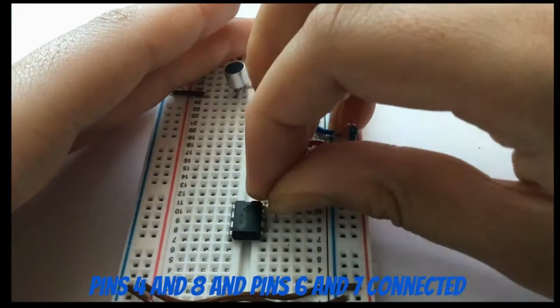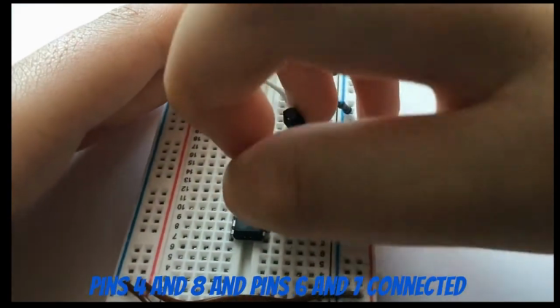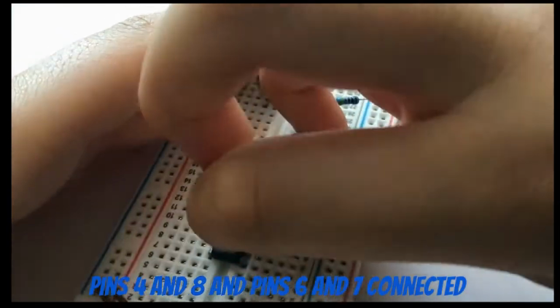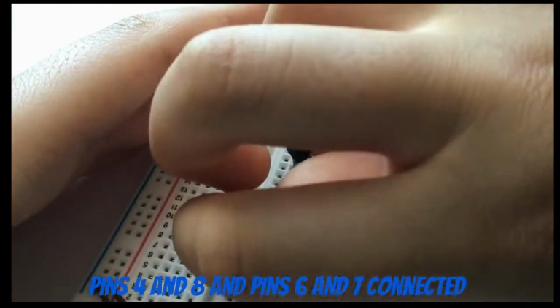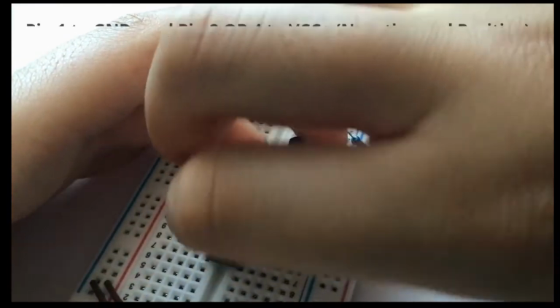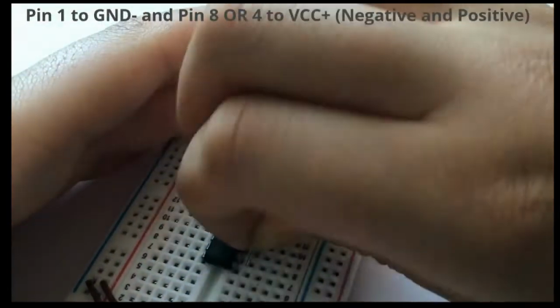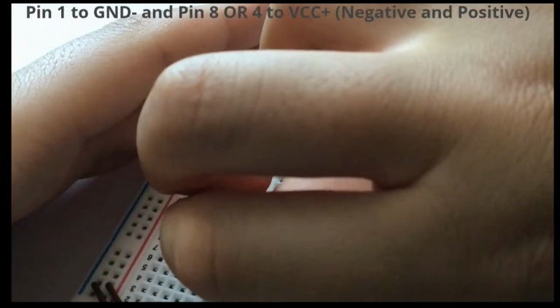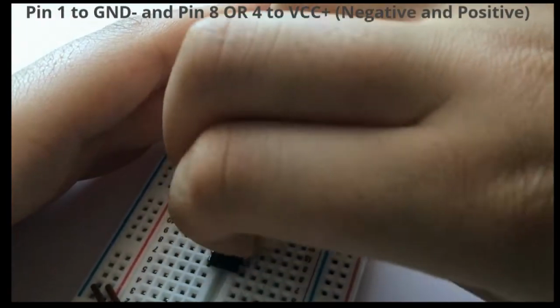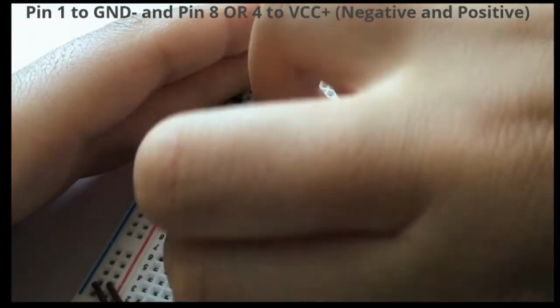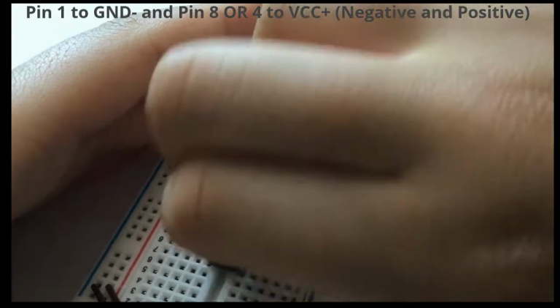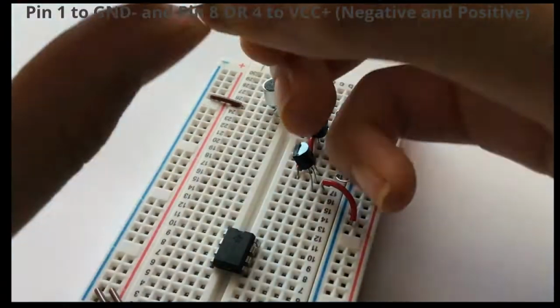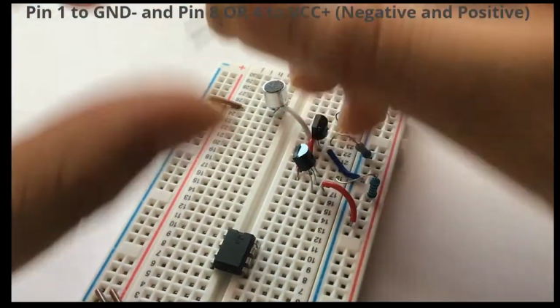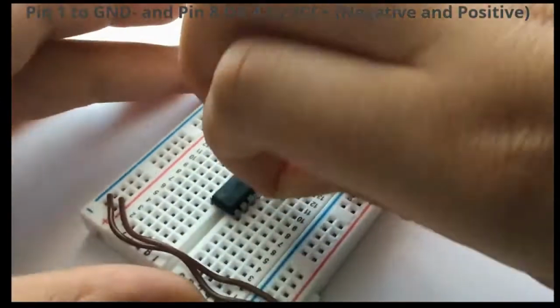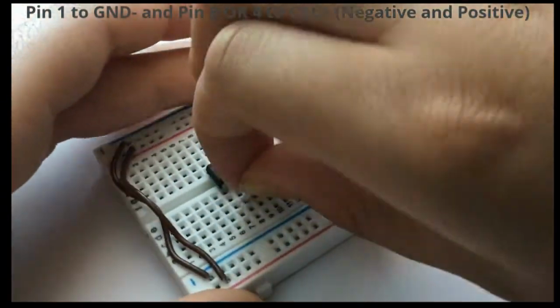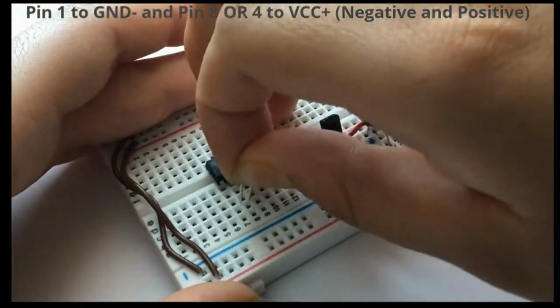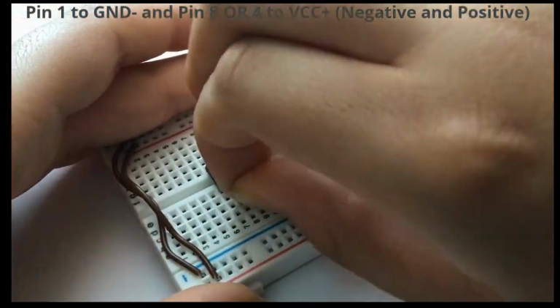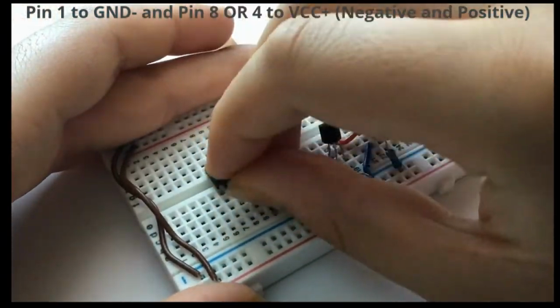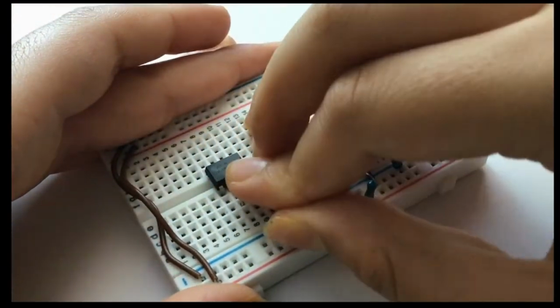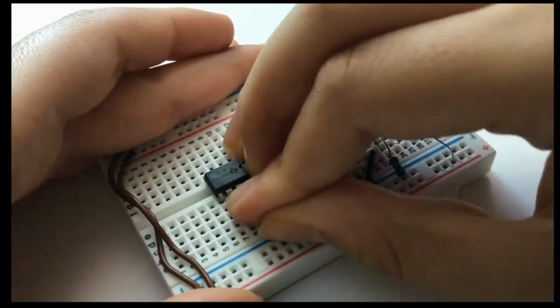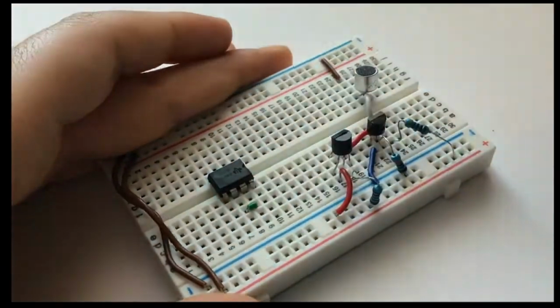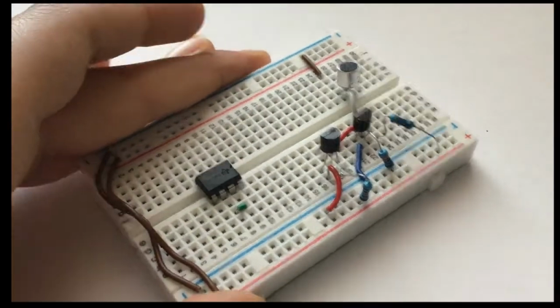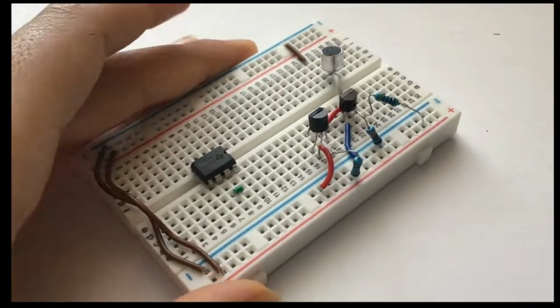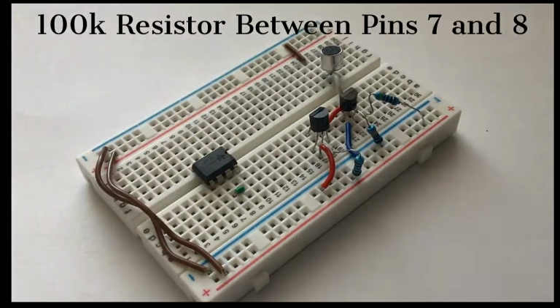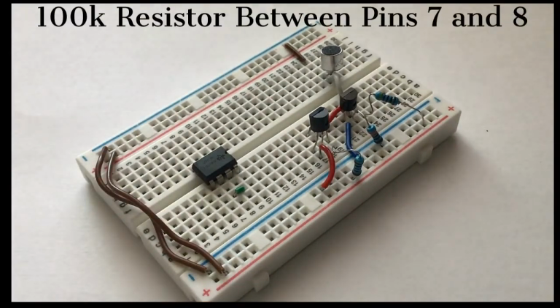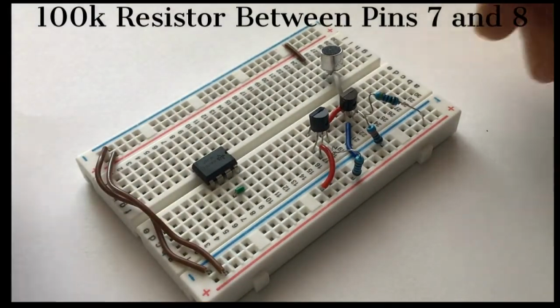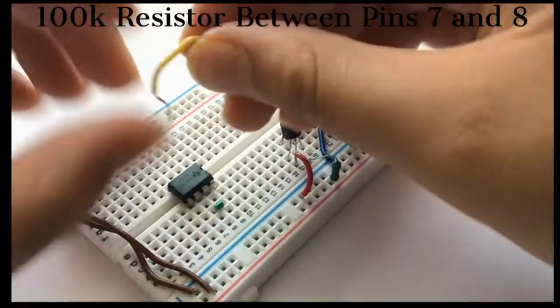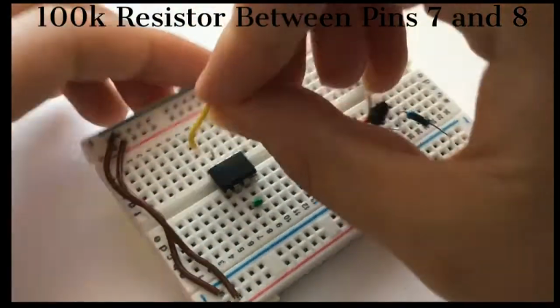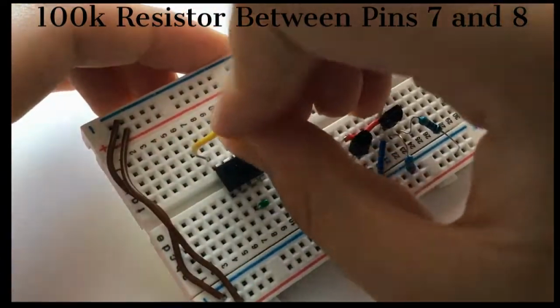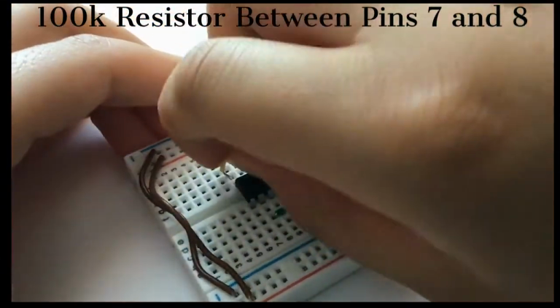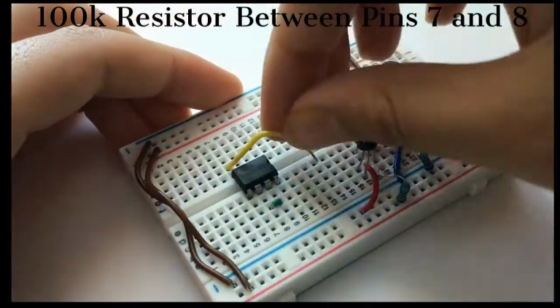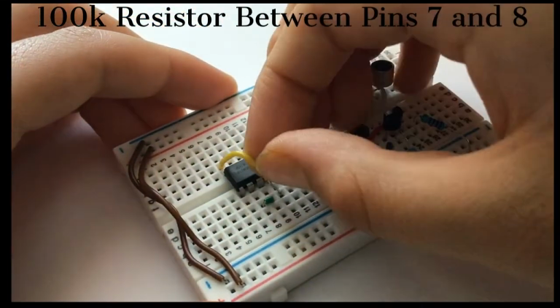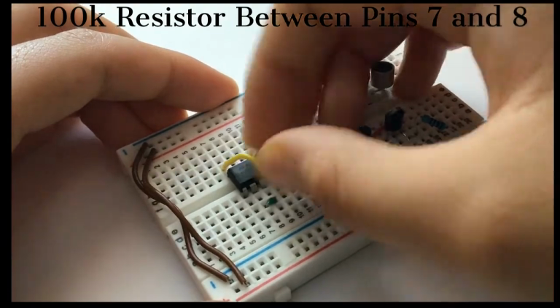To create a monostable circuit, connect pin 4 to pin 8, pin 6 to pin 7, pin 1 to the negative rail, and pin 8 to the positive rail. After that, connect a 100 kilohm resistor between pin 8 and pin 7.